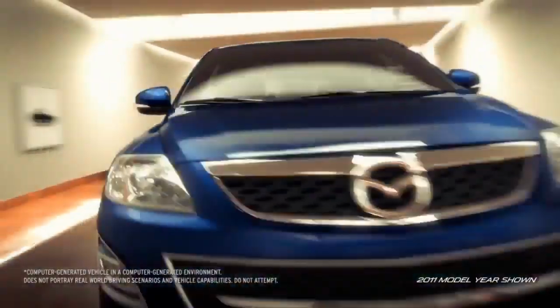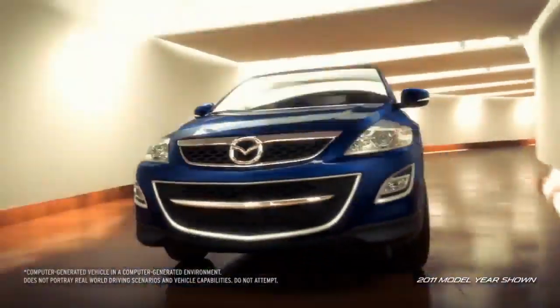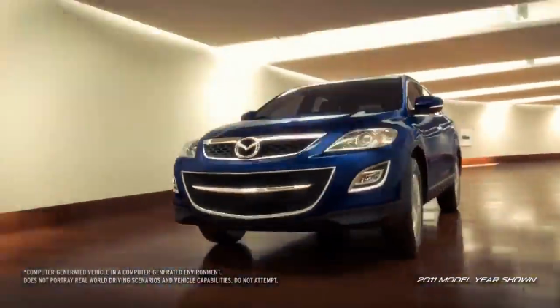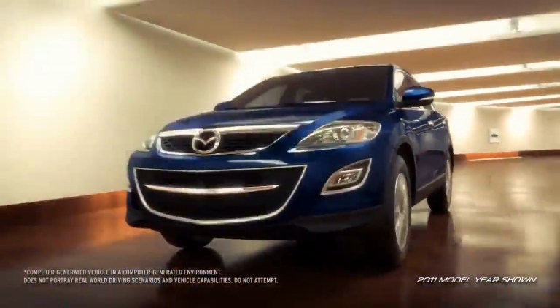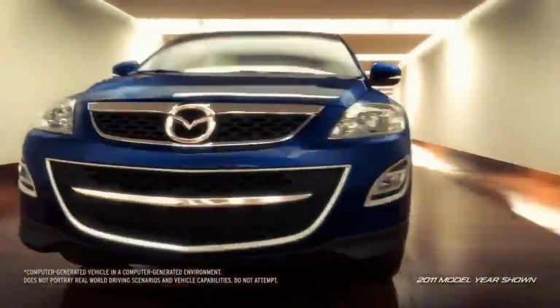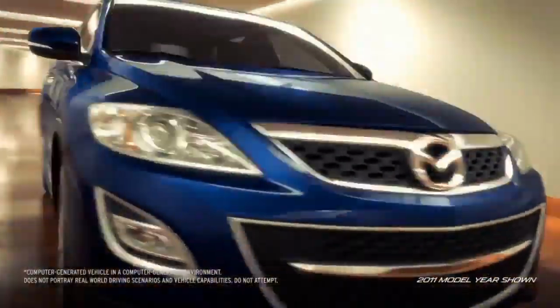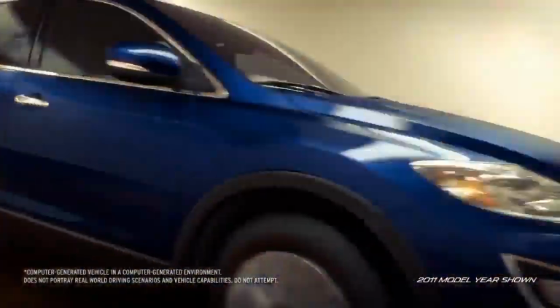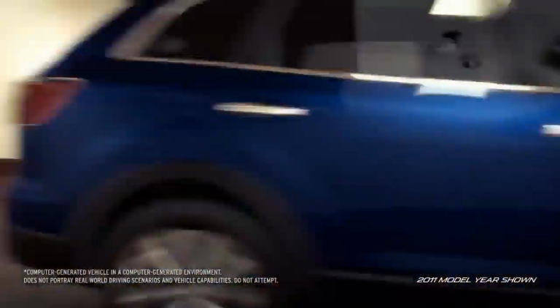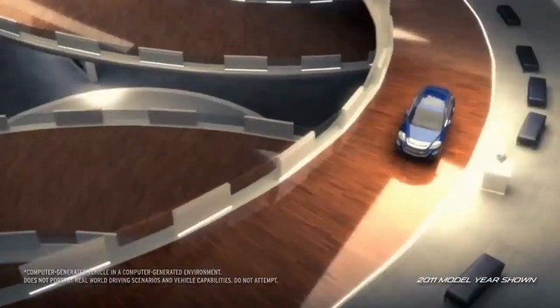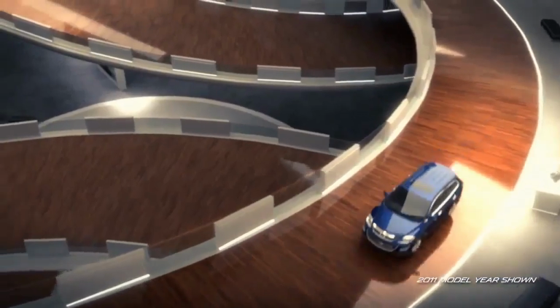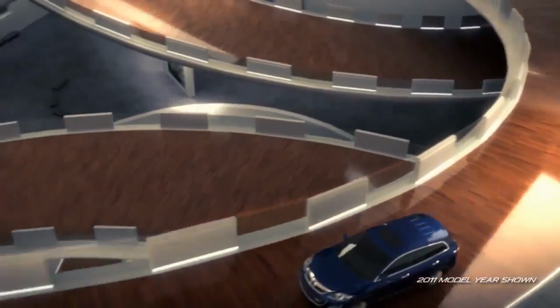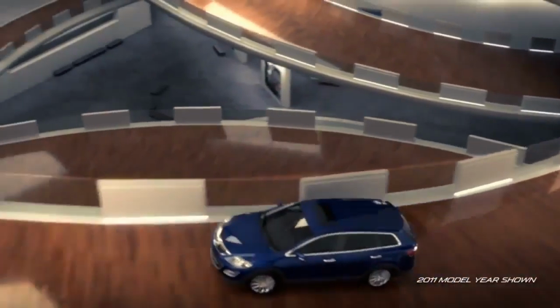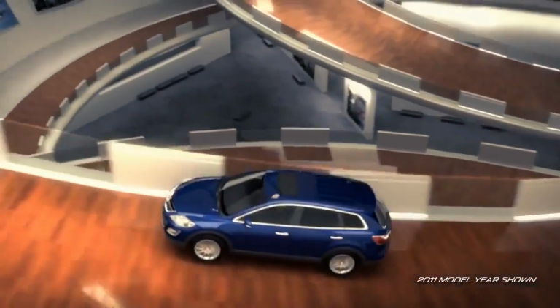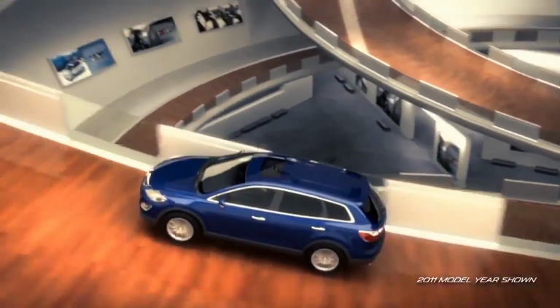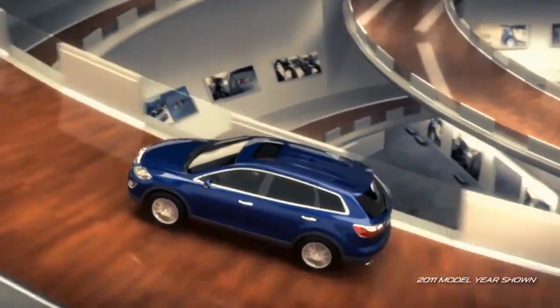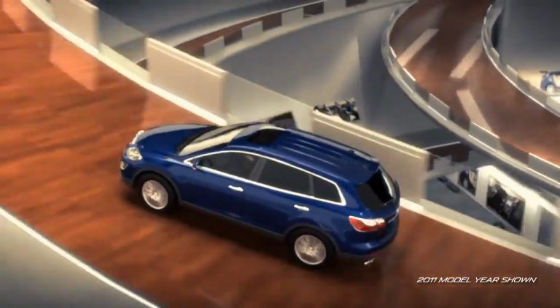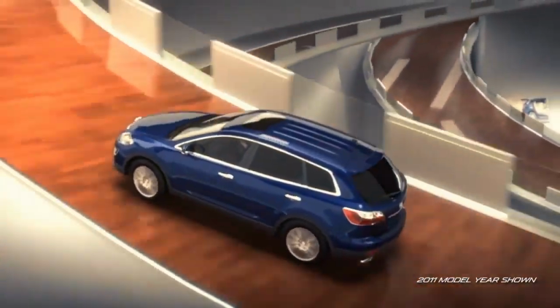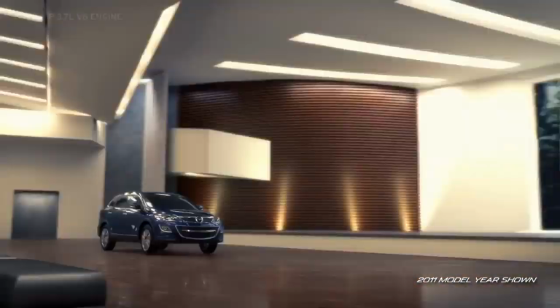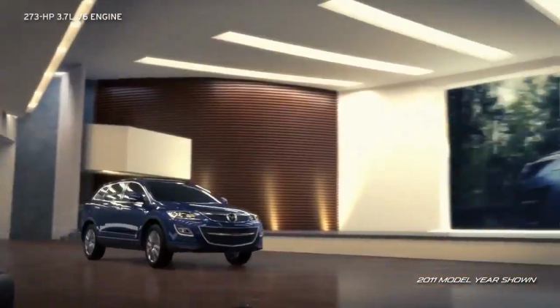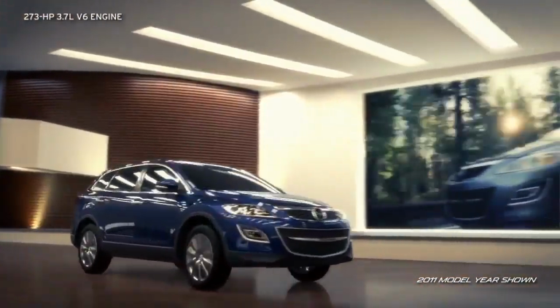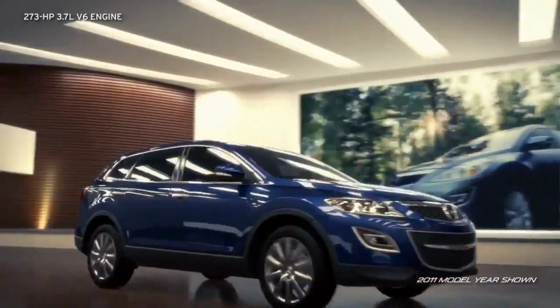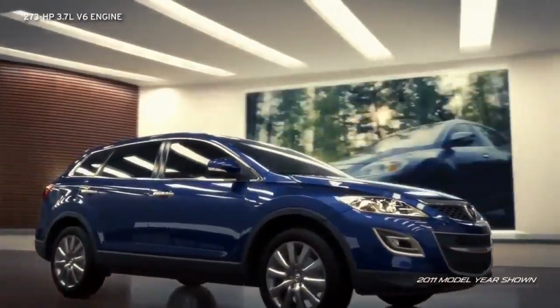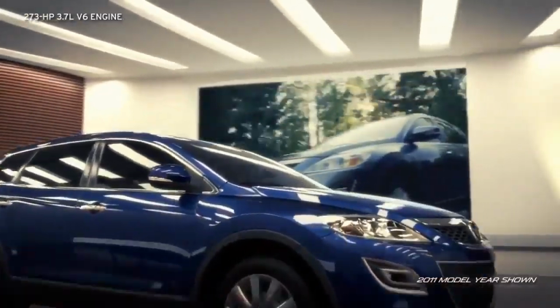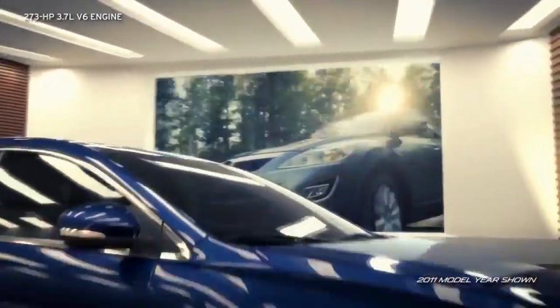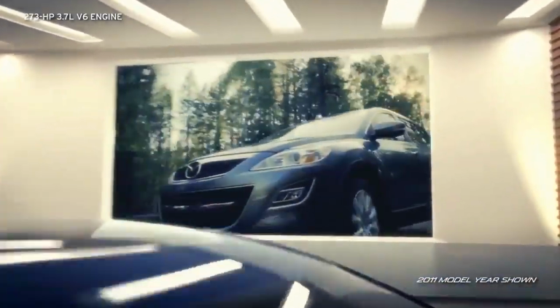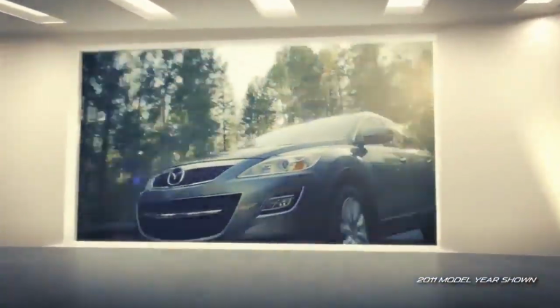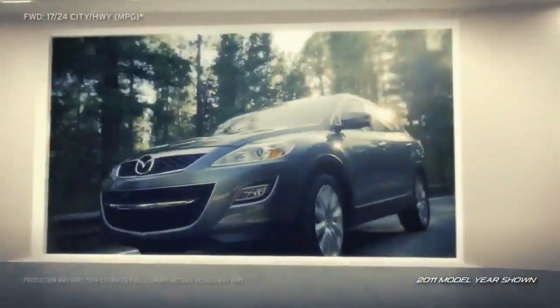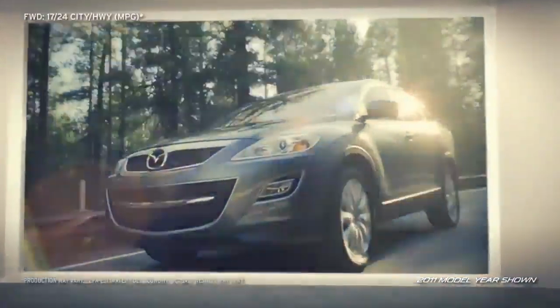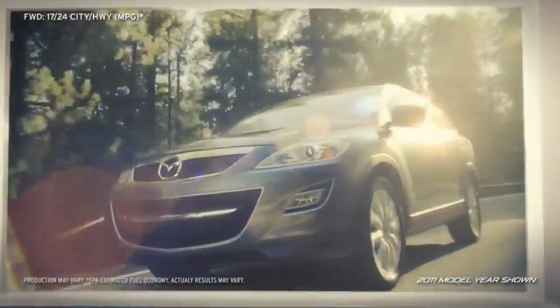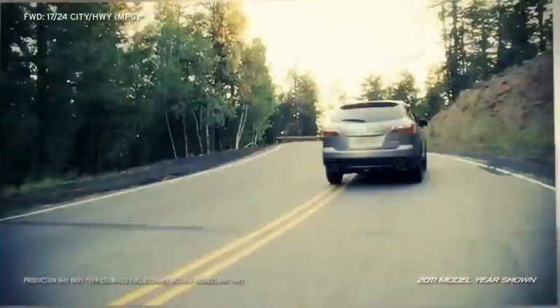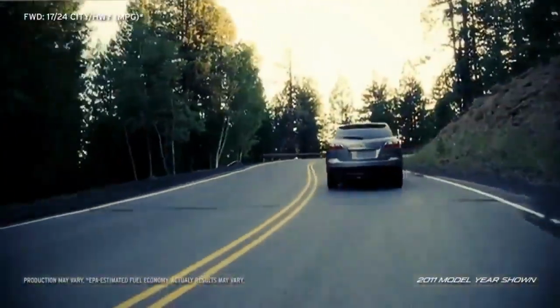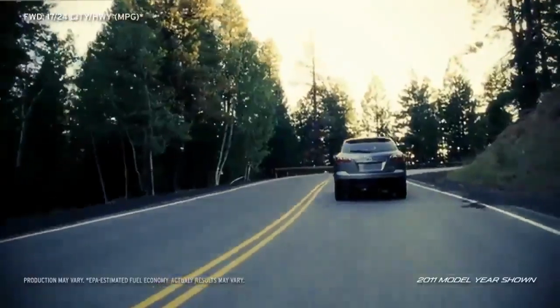CX-9 delivers smooth and spirited performance that is both responsive and economical. Its powerful 3.7-liter V6 engine gives you the confidence you need to accelerate onto busy highways or maneuver your way through traffic.